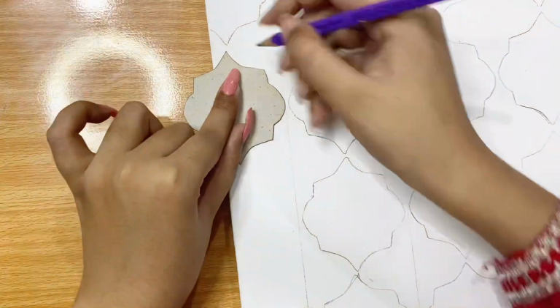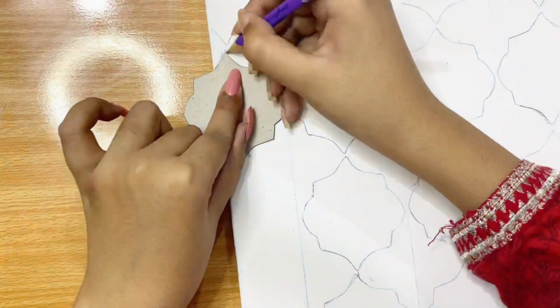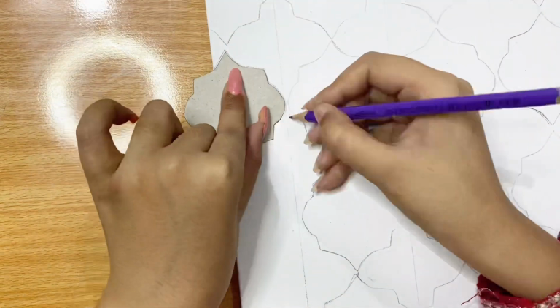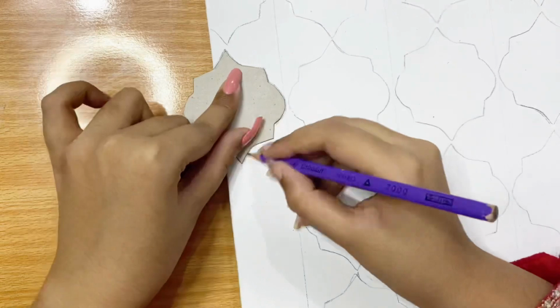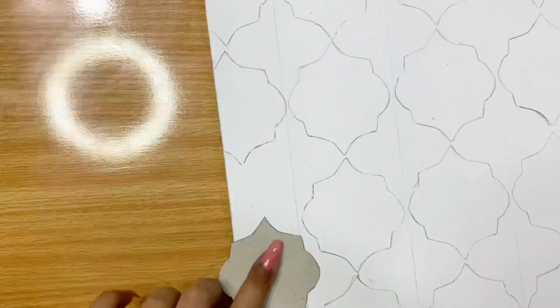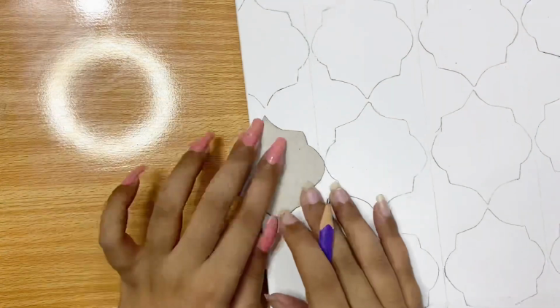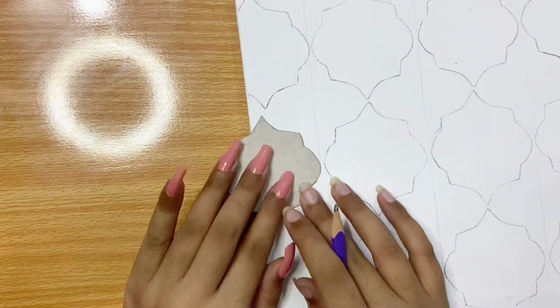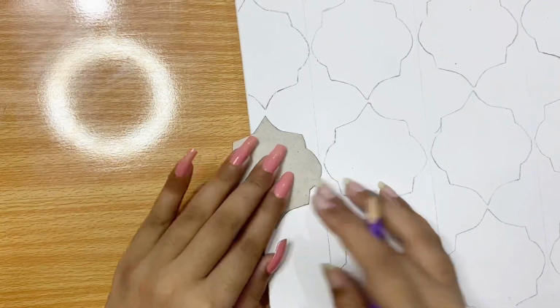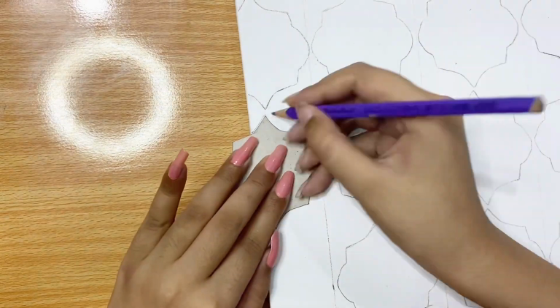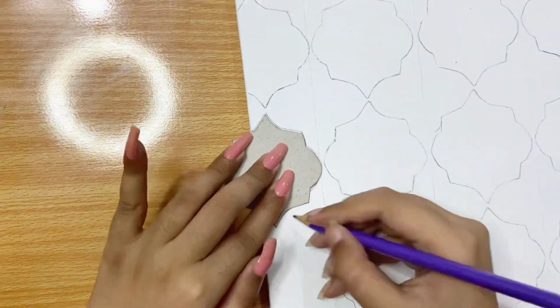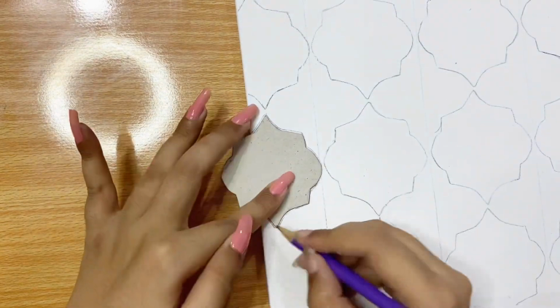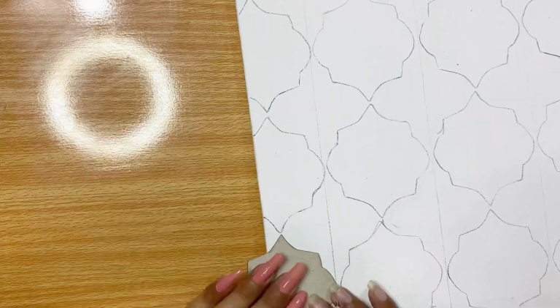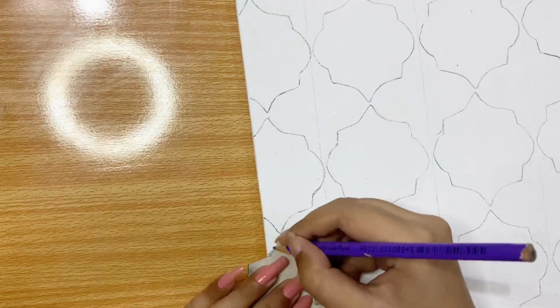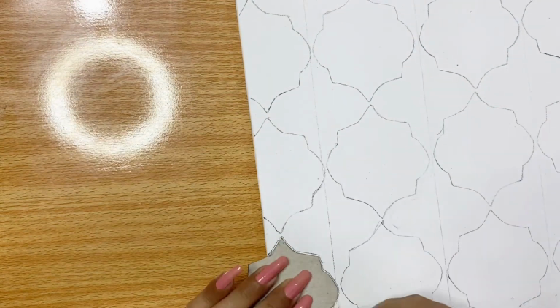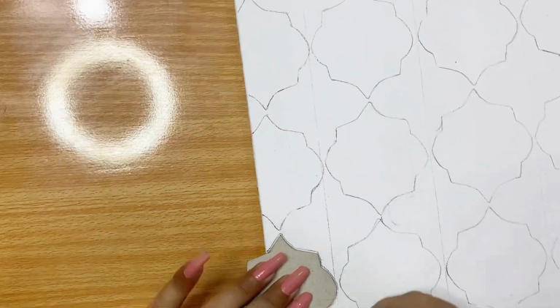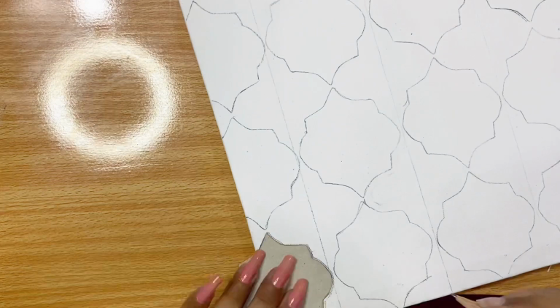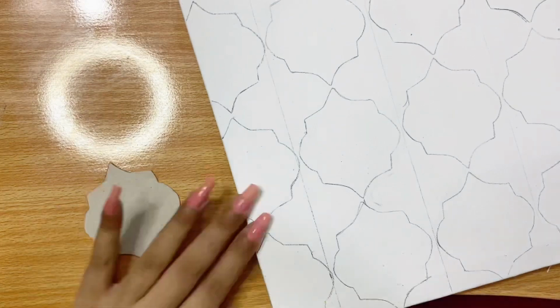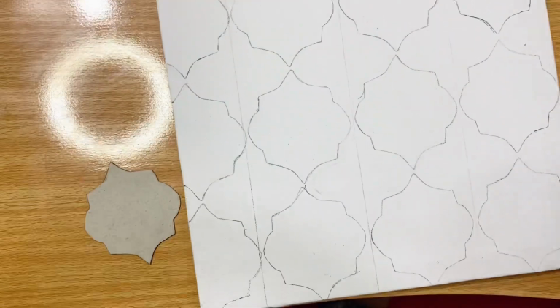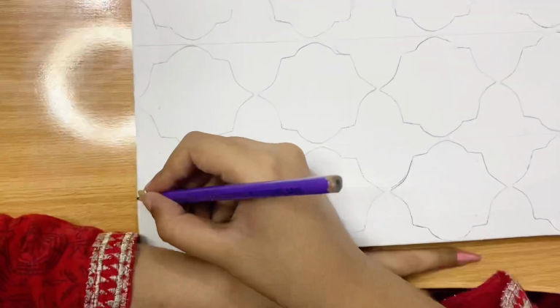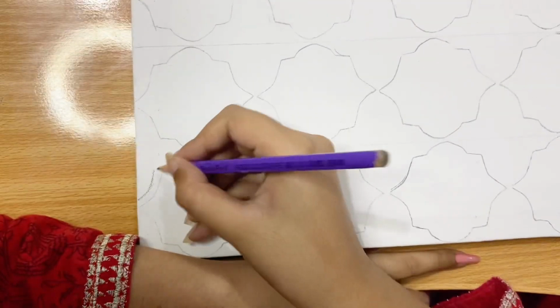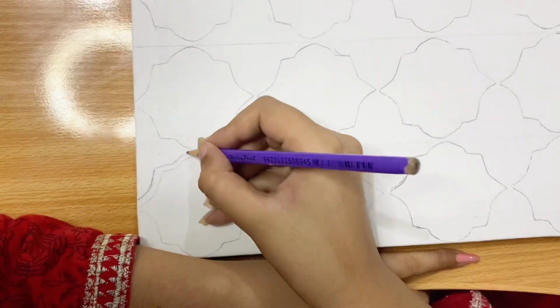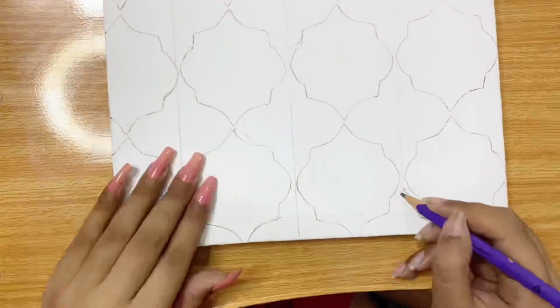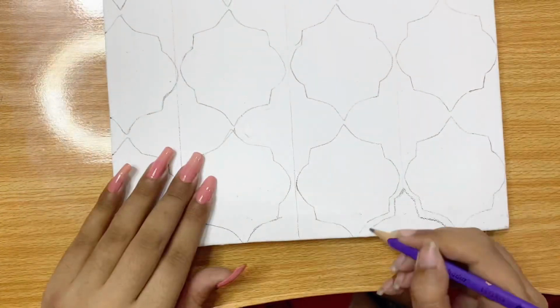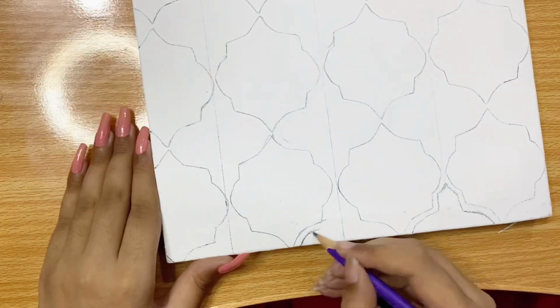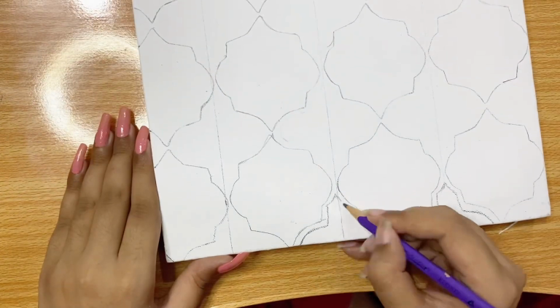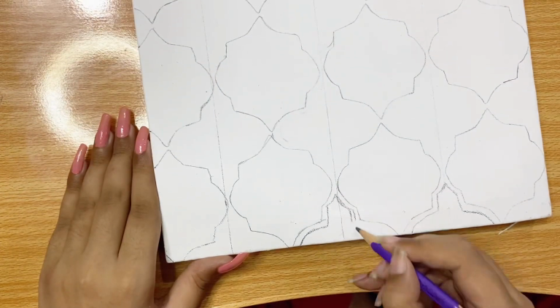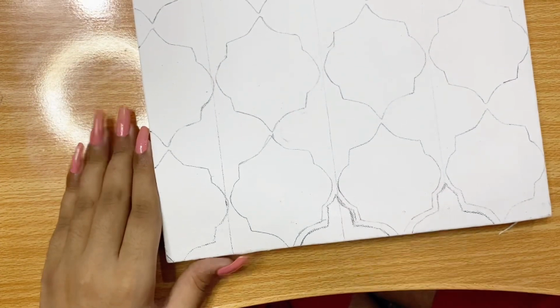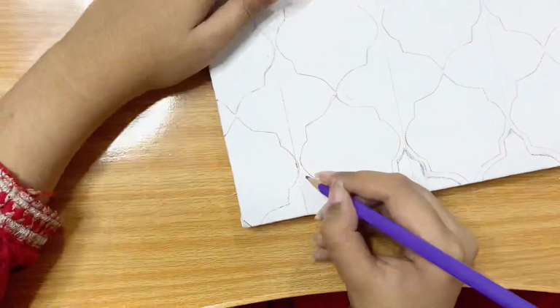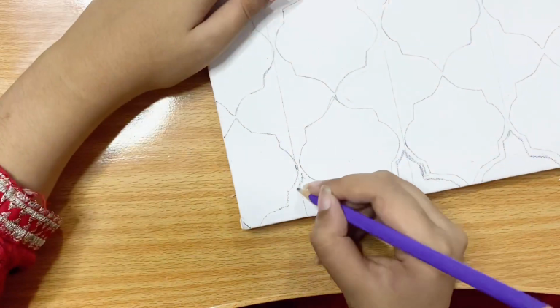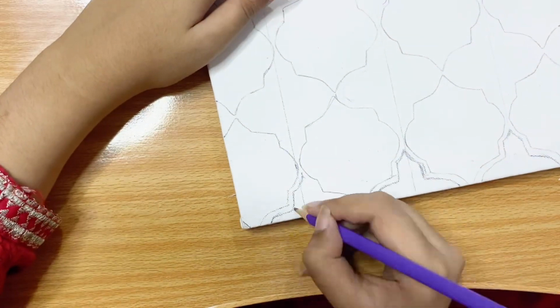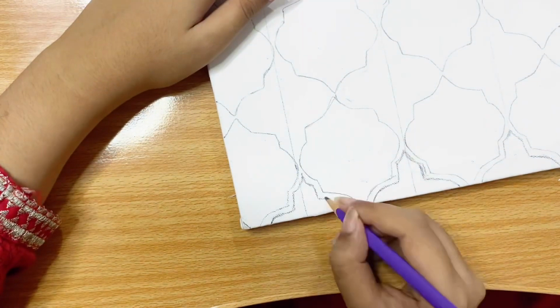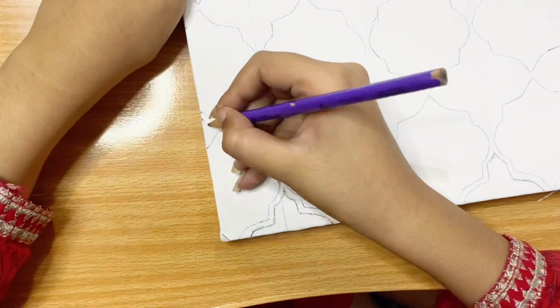The background is almost done and it looks very beautiful, but I need to add some more patterns for a border. I am drawing these borders and then I will paint another color in them.